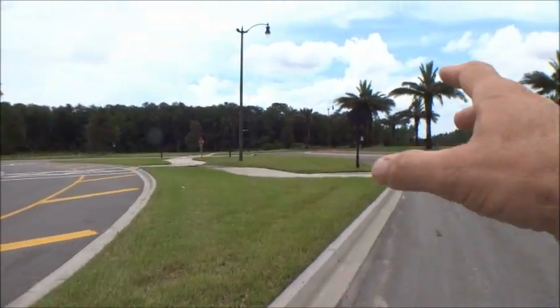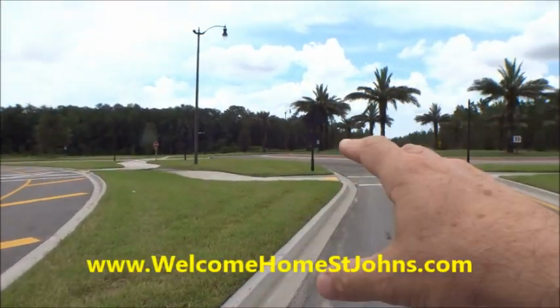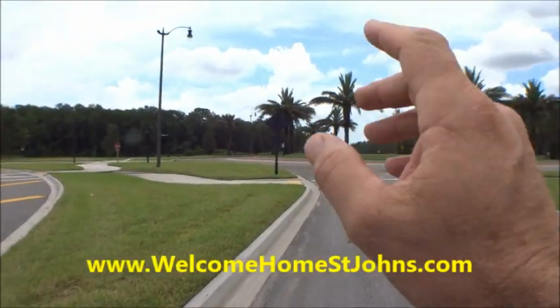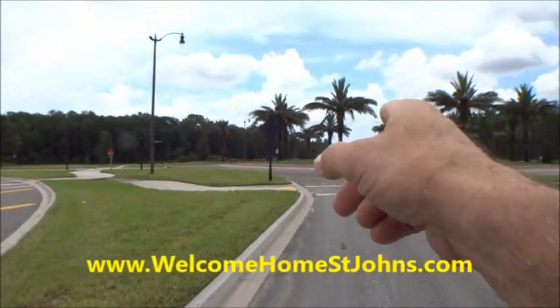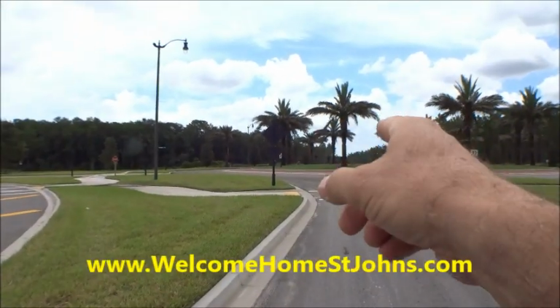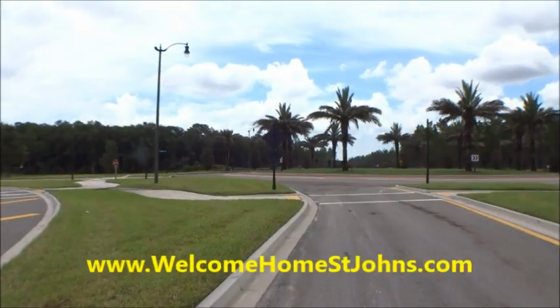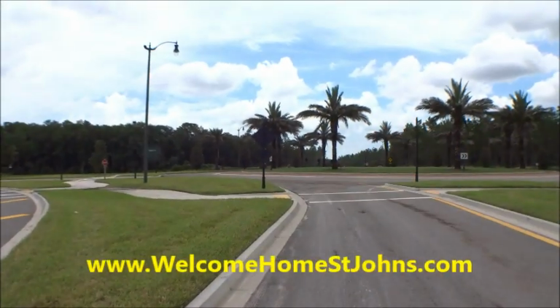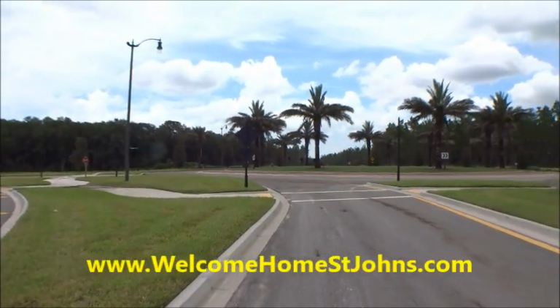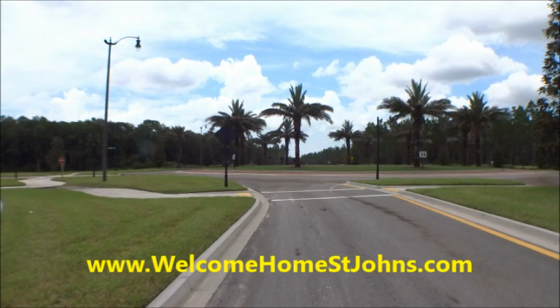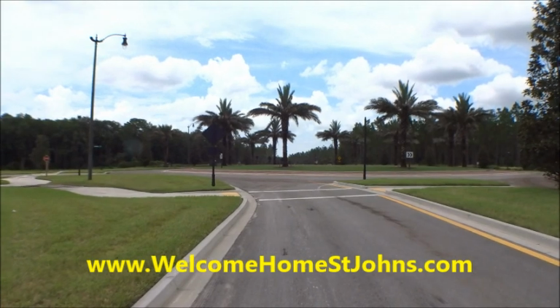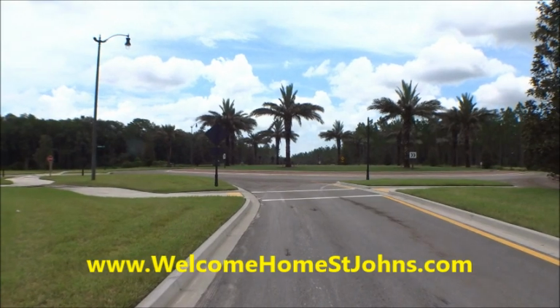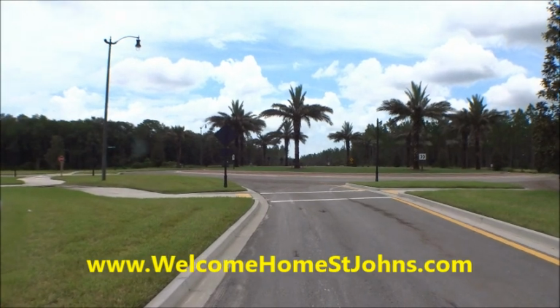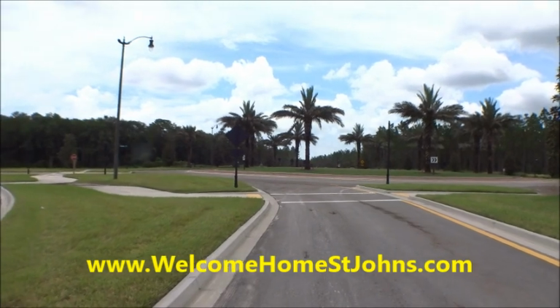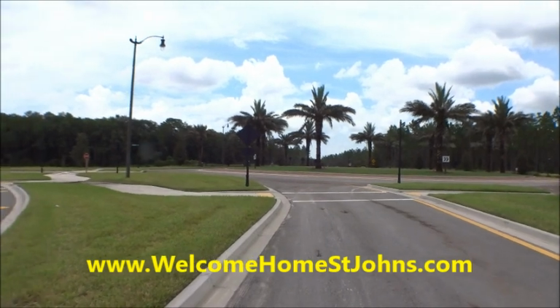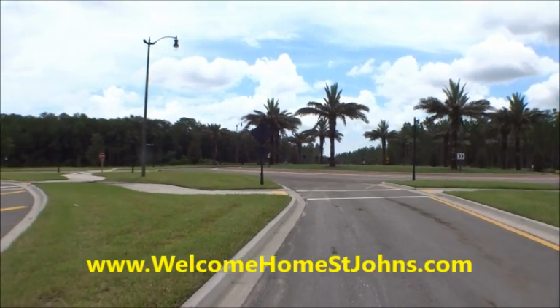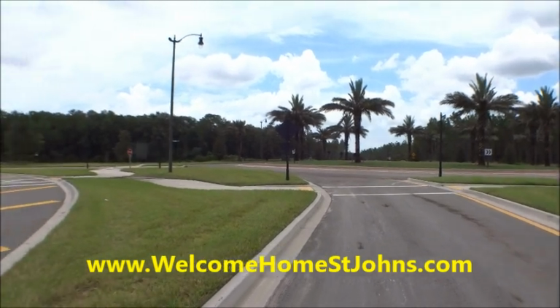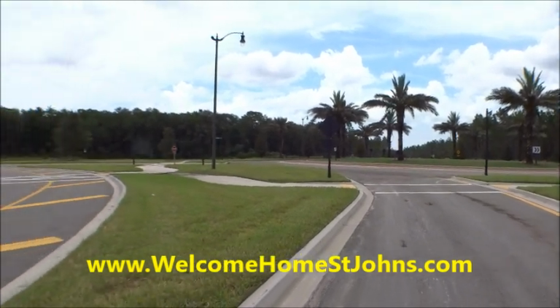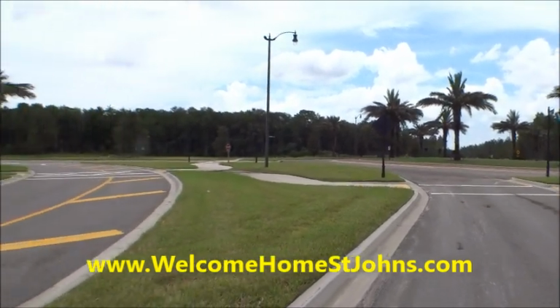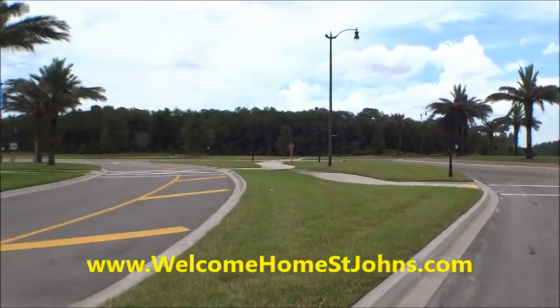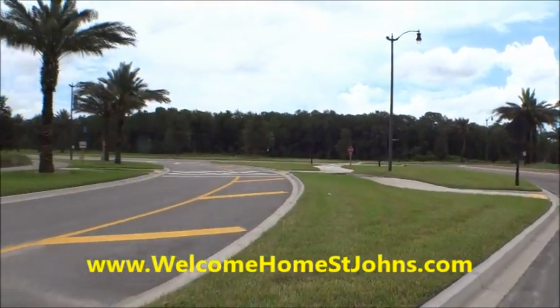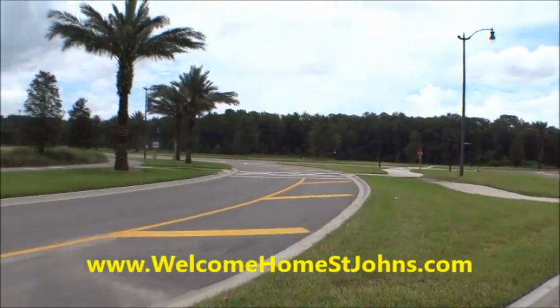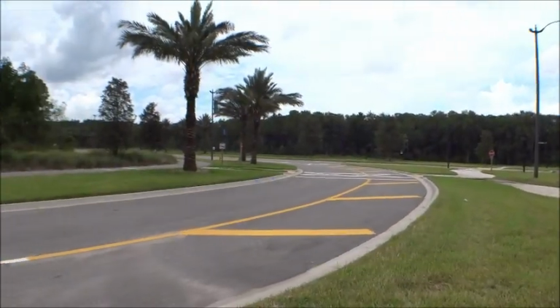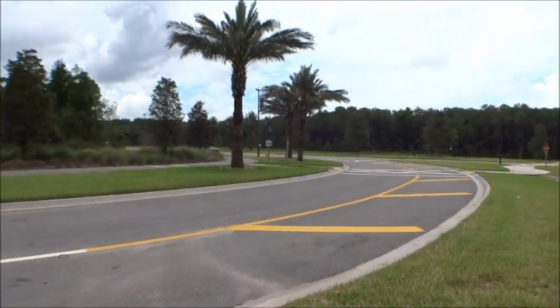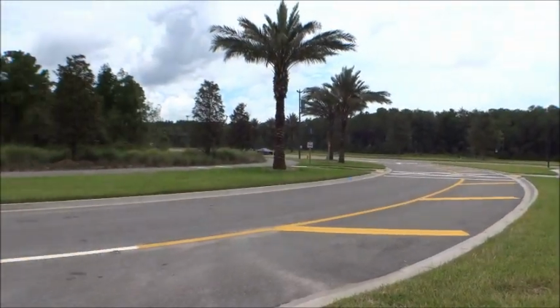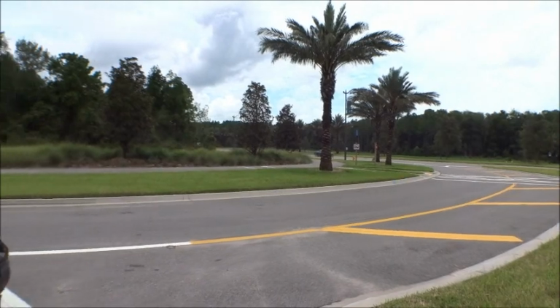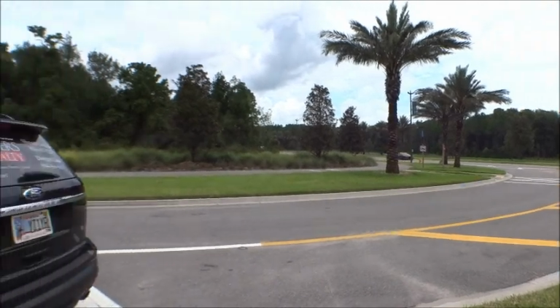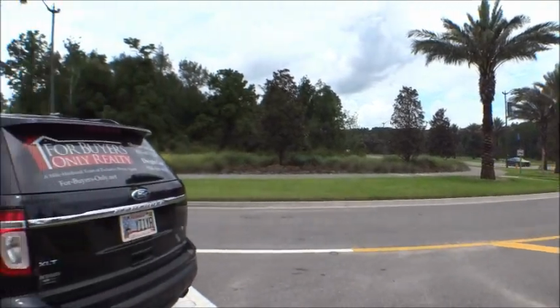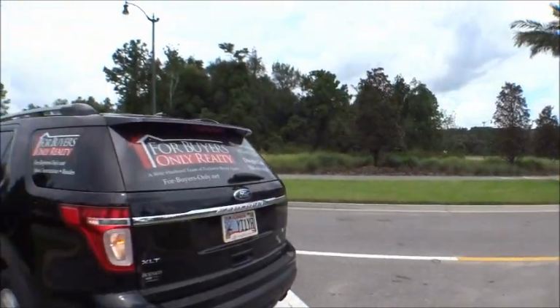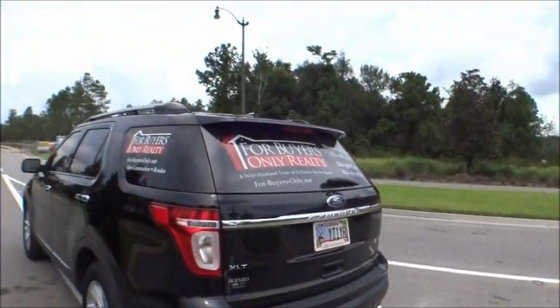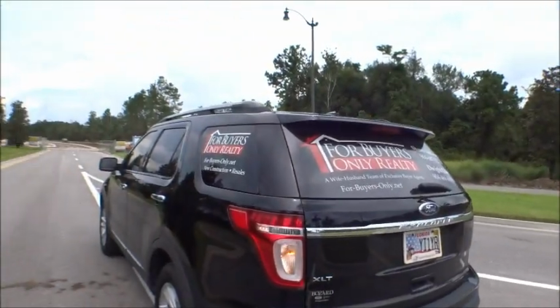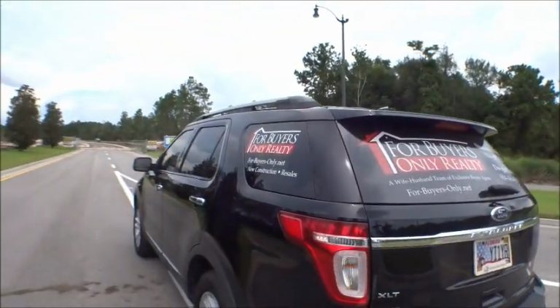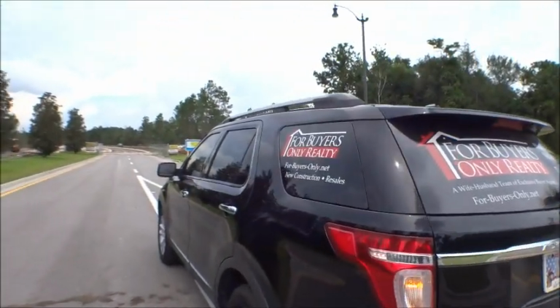Straight across this traffic circle at the very end of that road down there is the new kayak launch for Nocatee. We're down in the Crosswater area and the new Pioneer Village is being built — they're putting in the roads at this point.